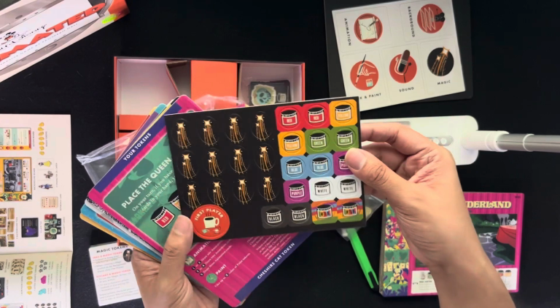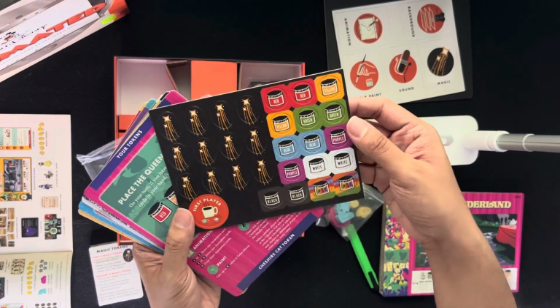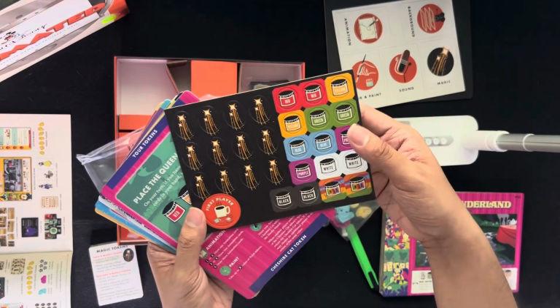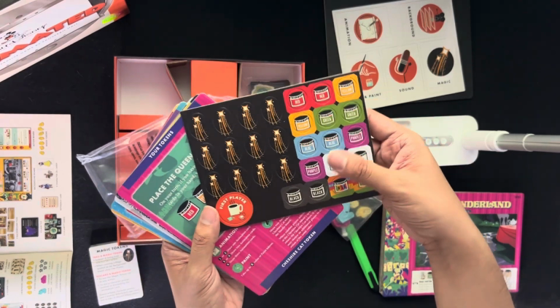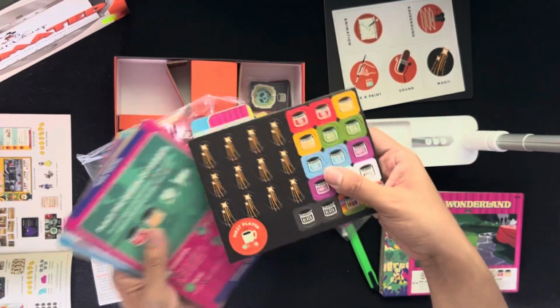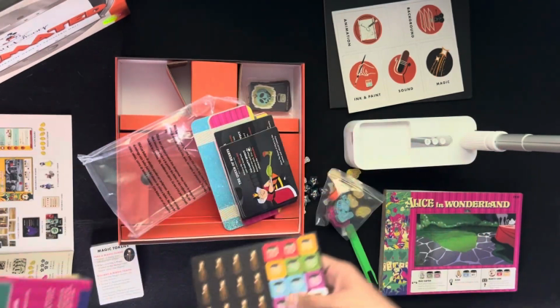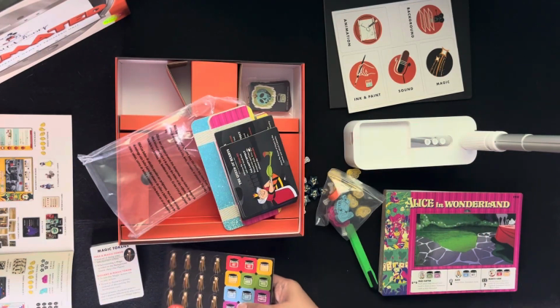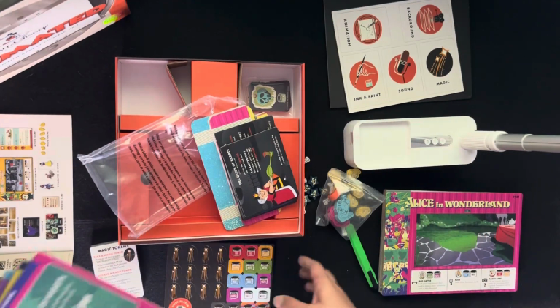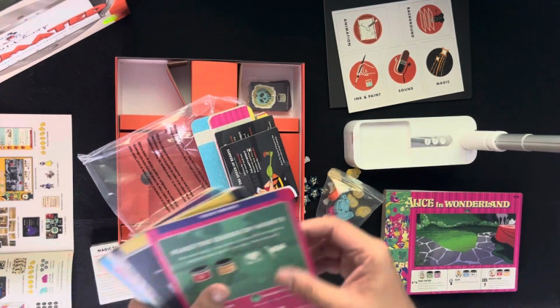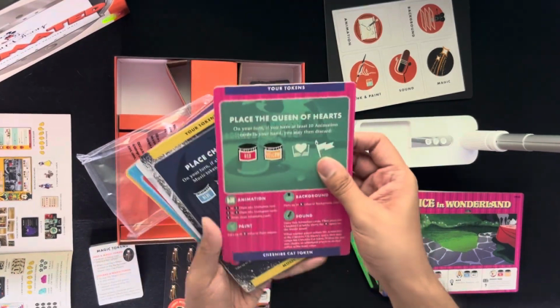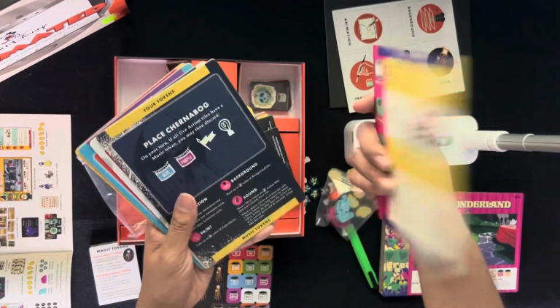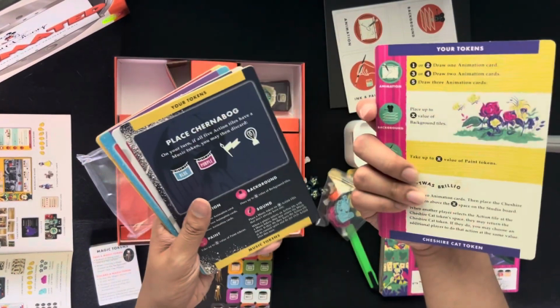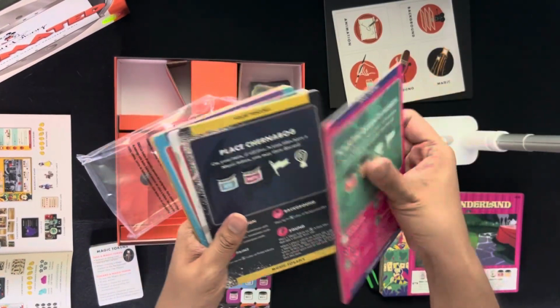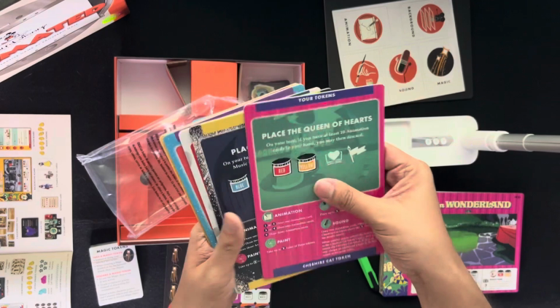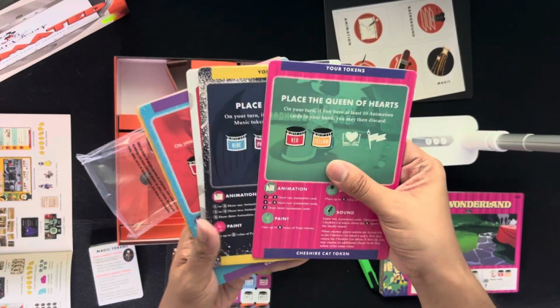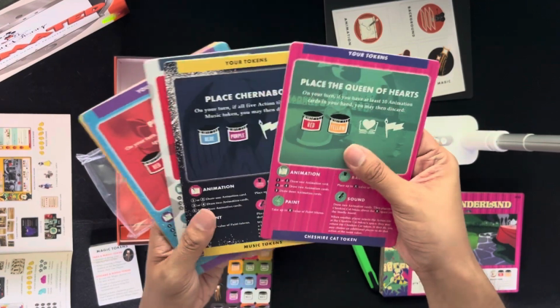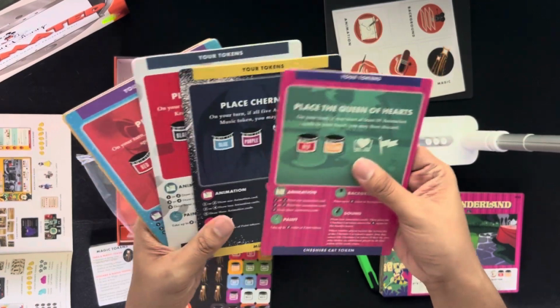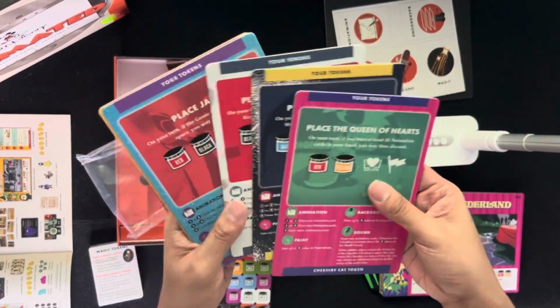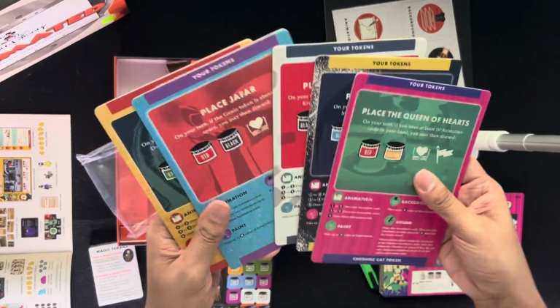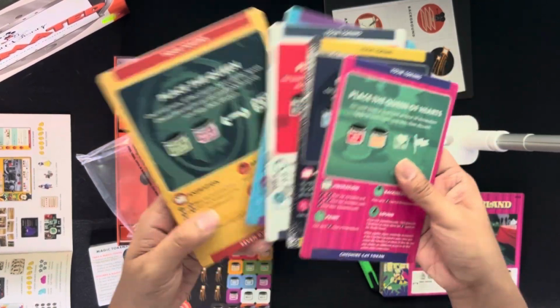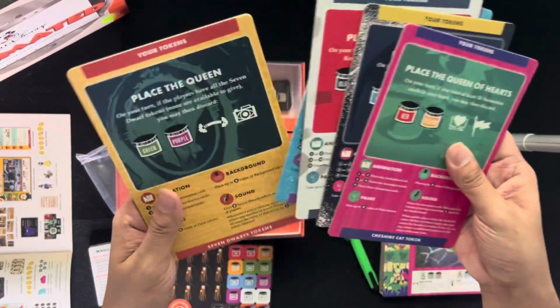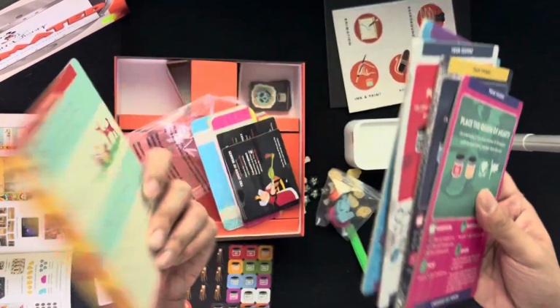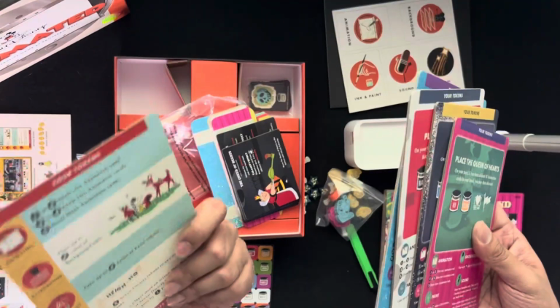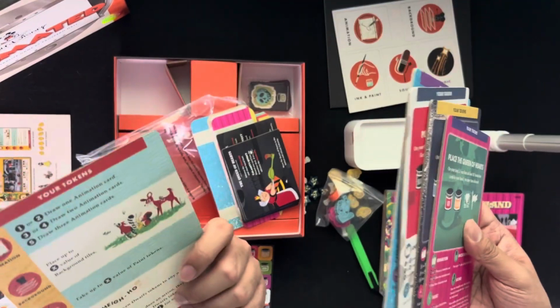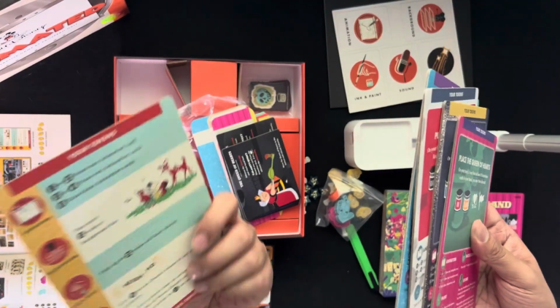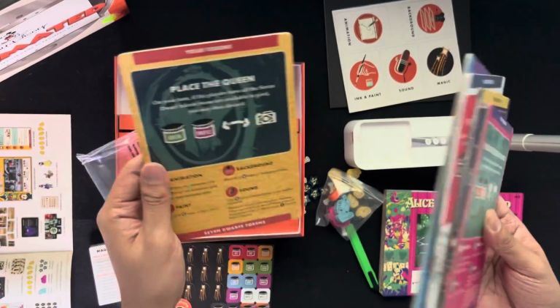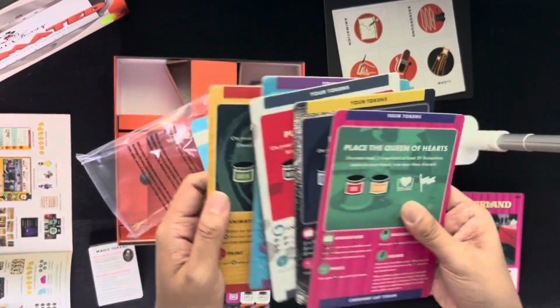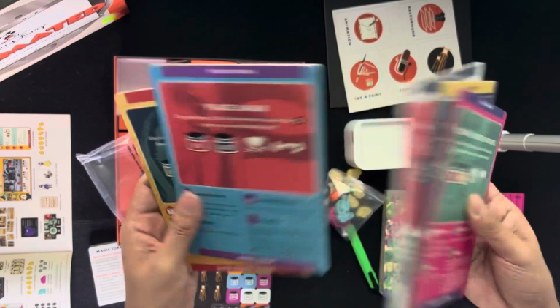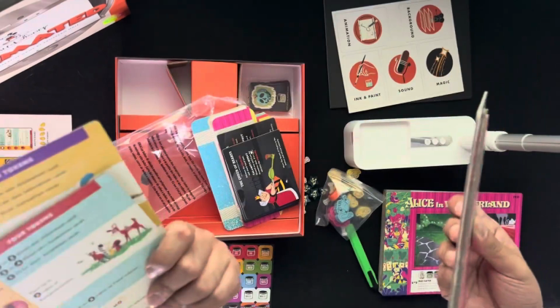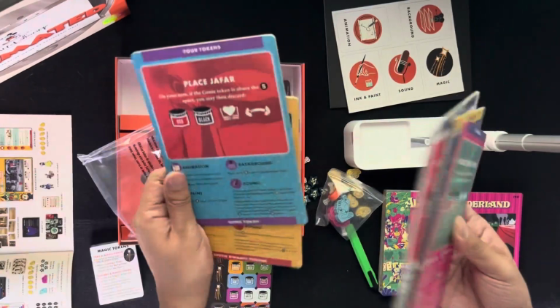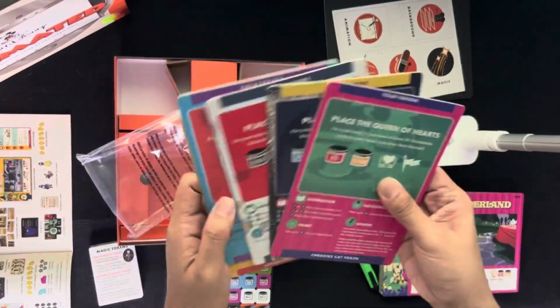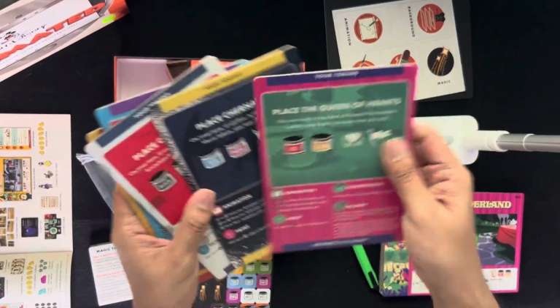We have the cardboard tokens and then five action boards for the five Disney films — basically your guide.